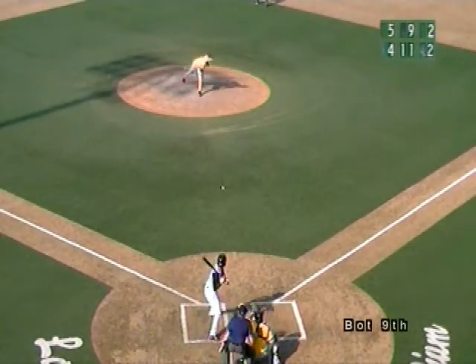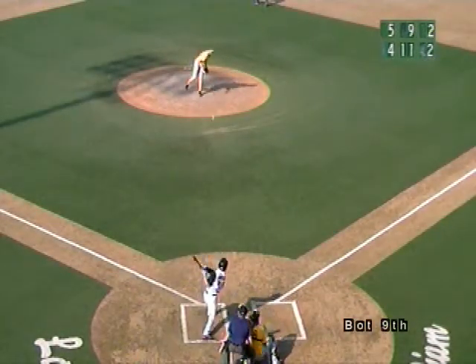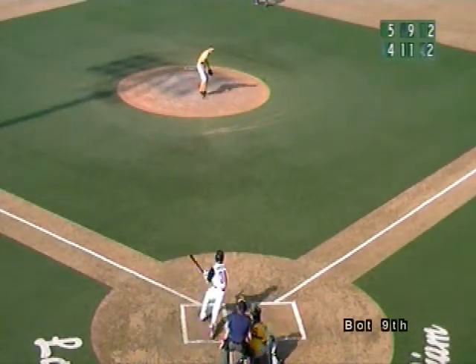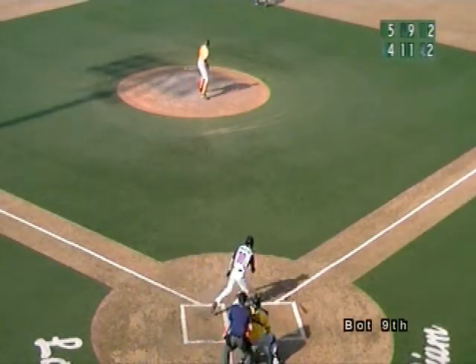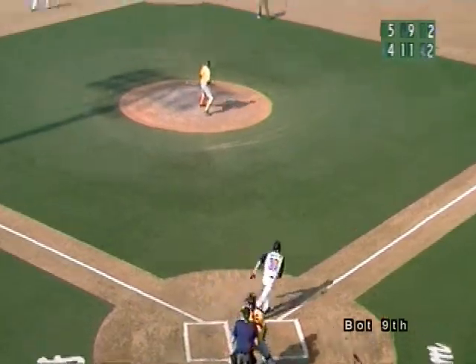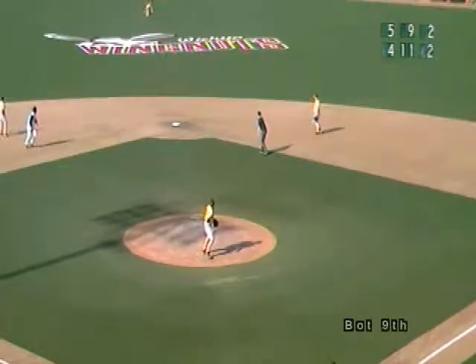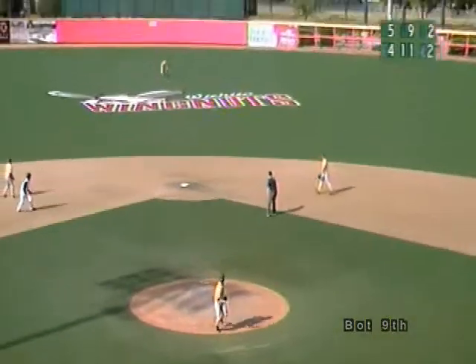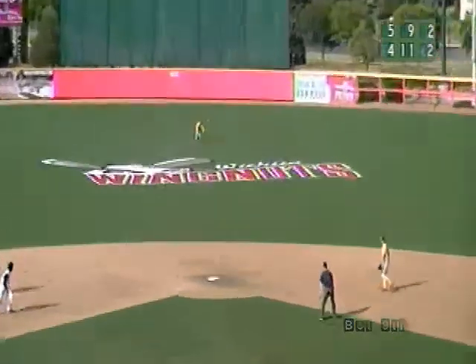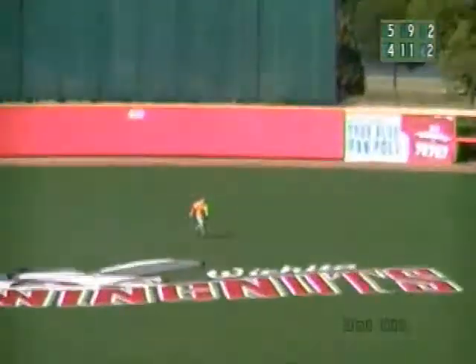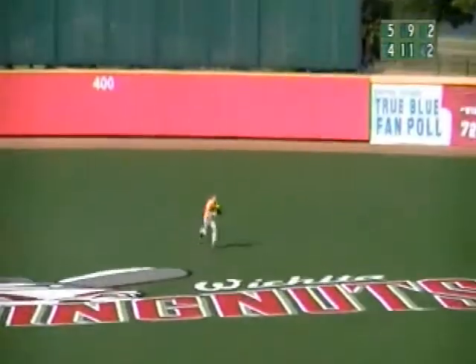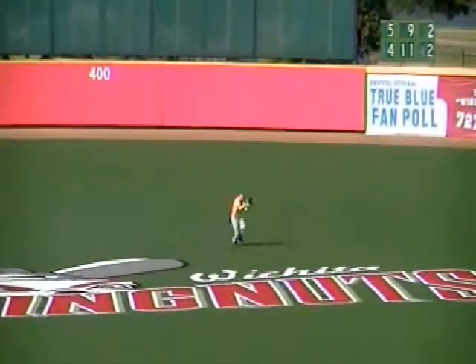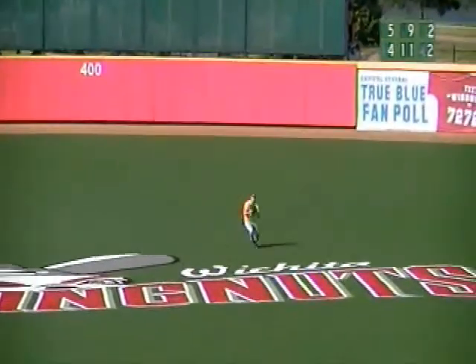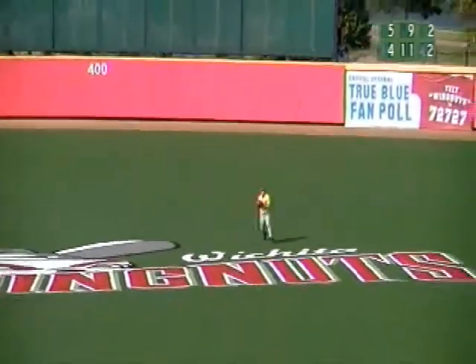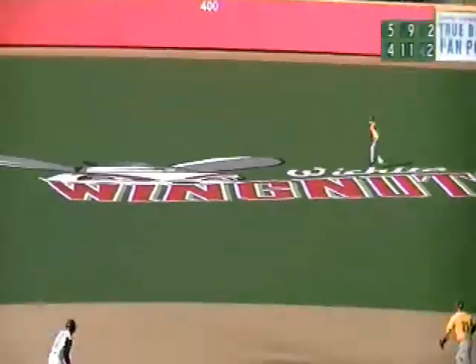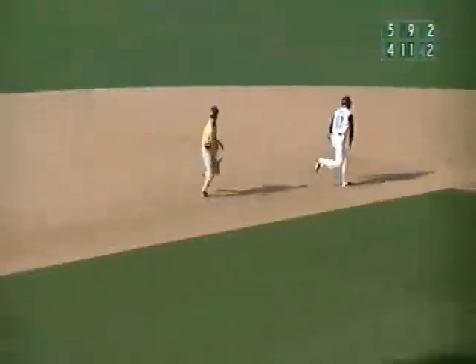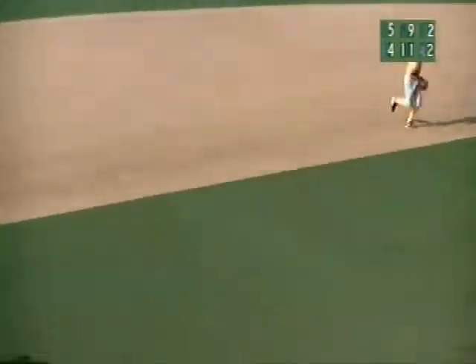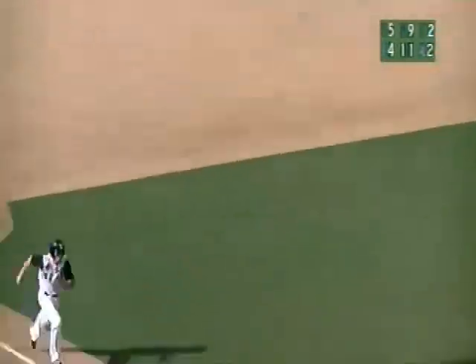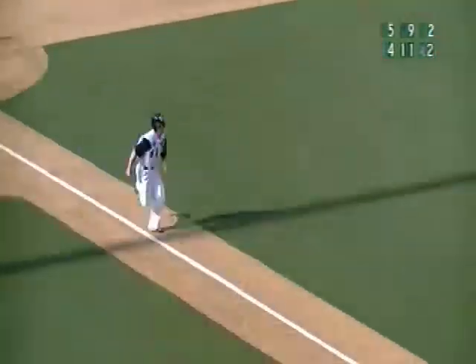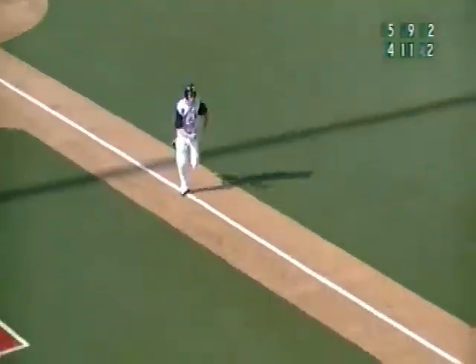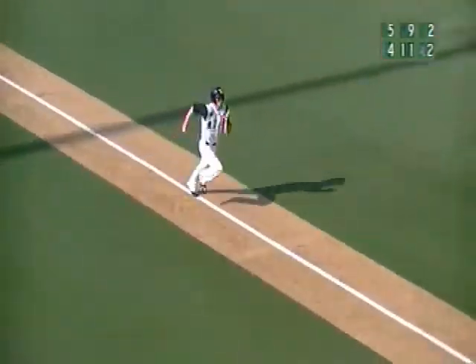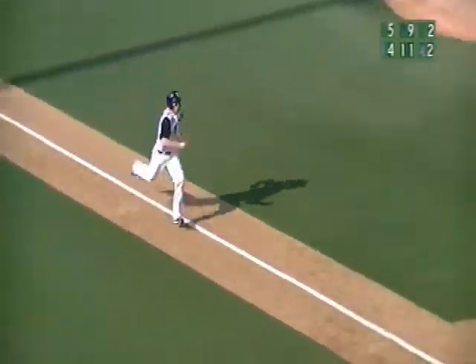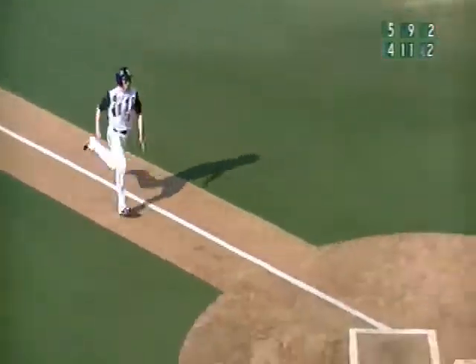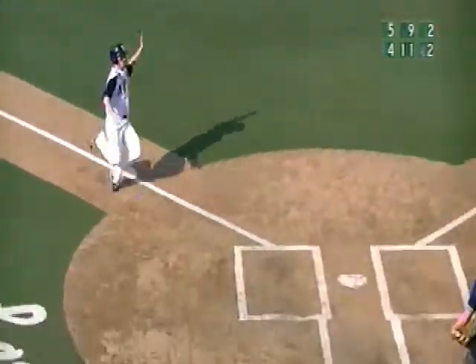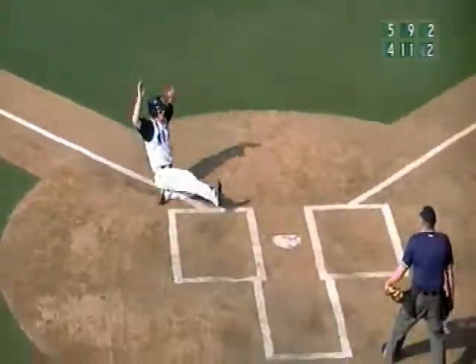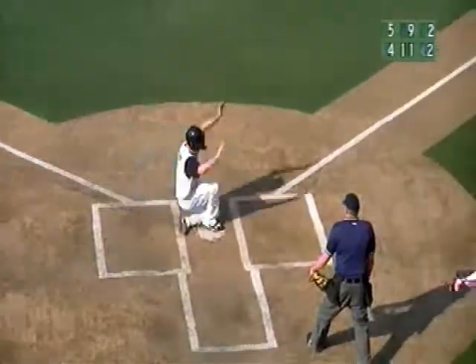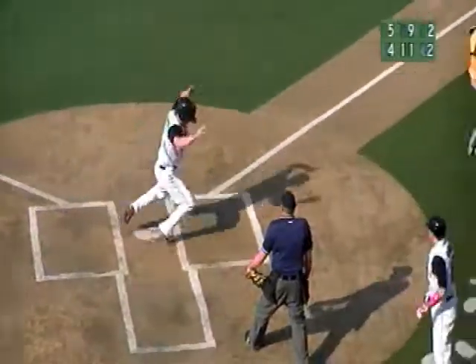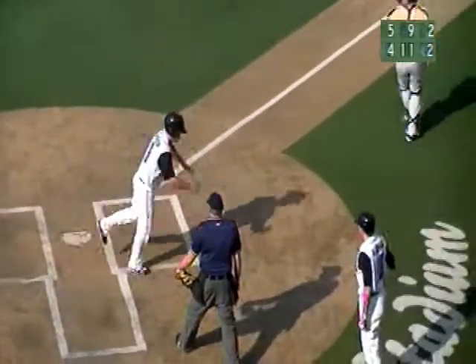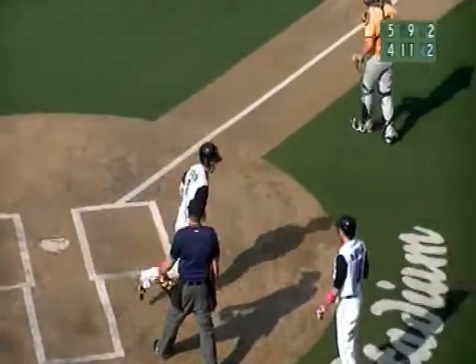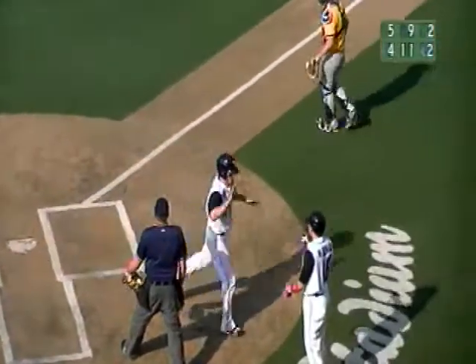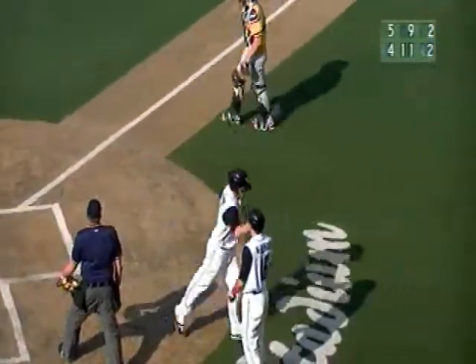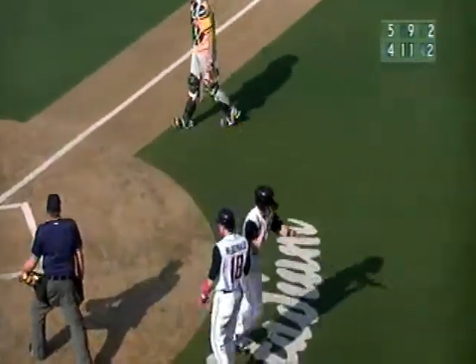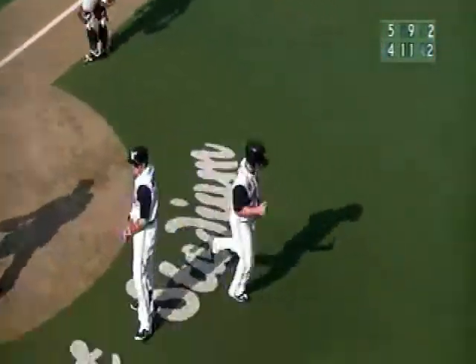The 2-0 pitch, swing and a line drive towards center field. Coming on is Martin, makes the catch. Cleveland tags. Here comes the throw to the plate — it's offline. Cleveland scores, and the game is tied.